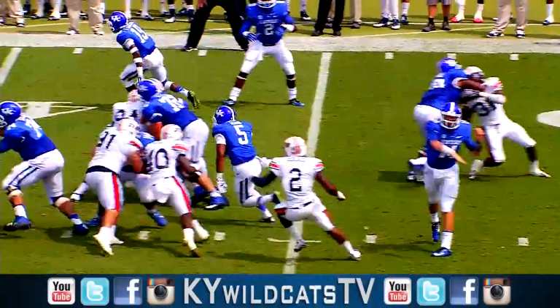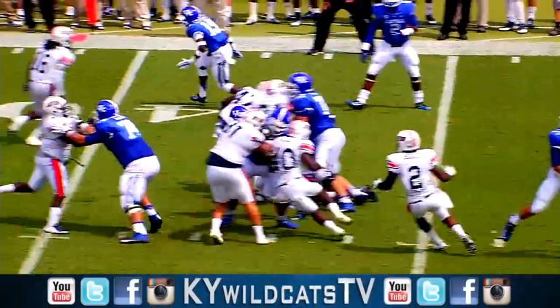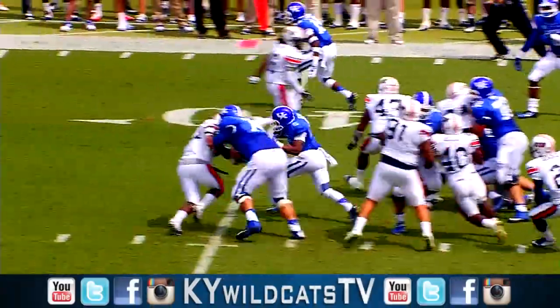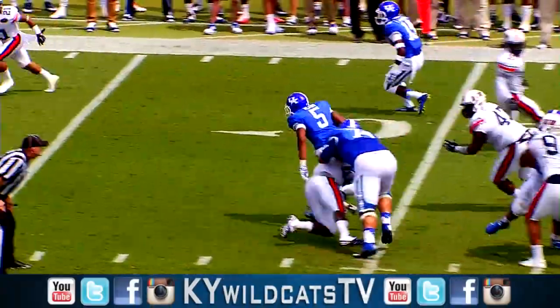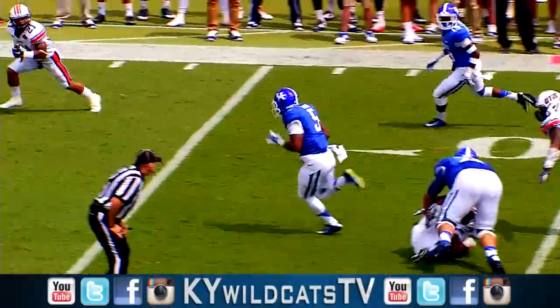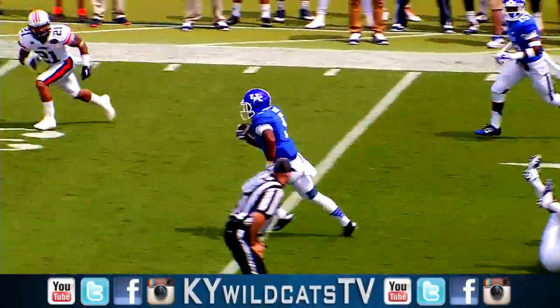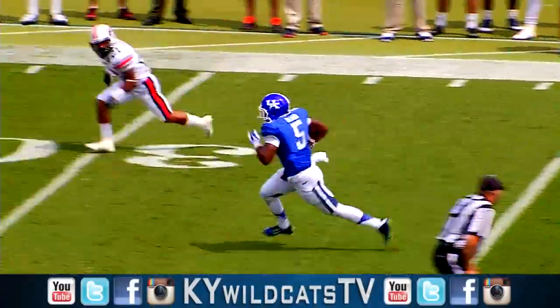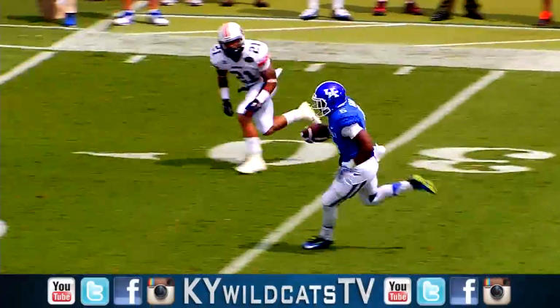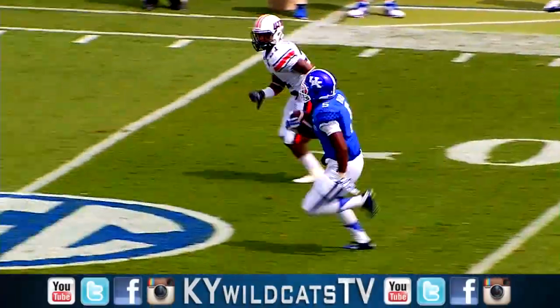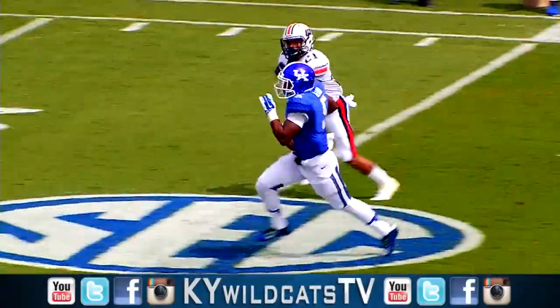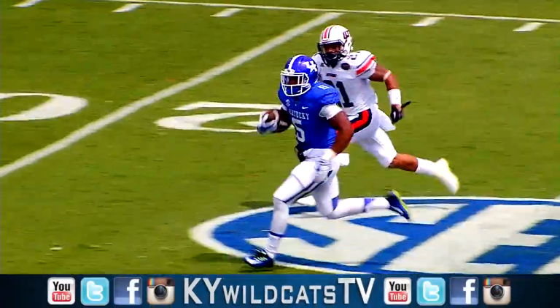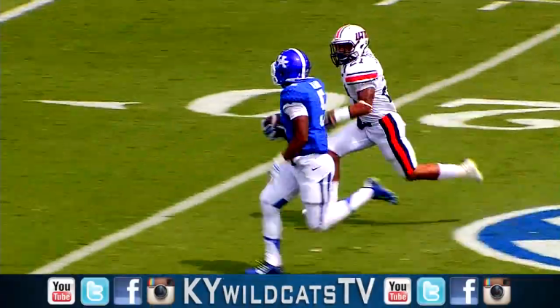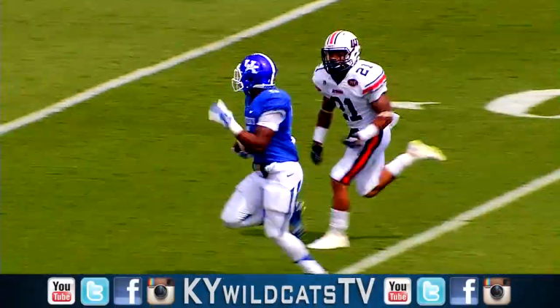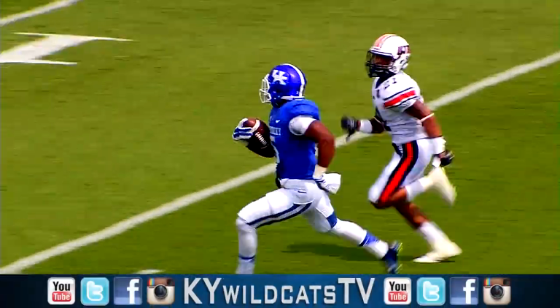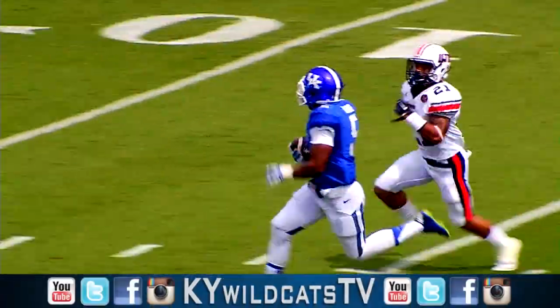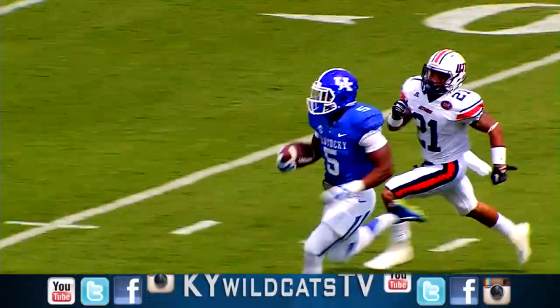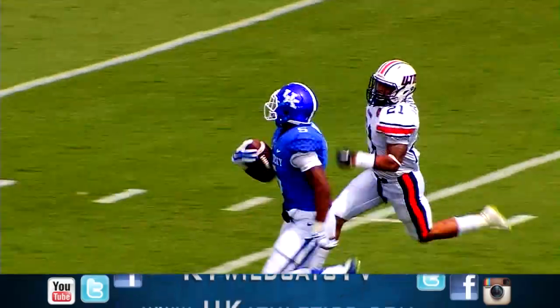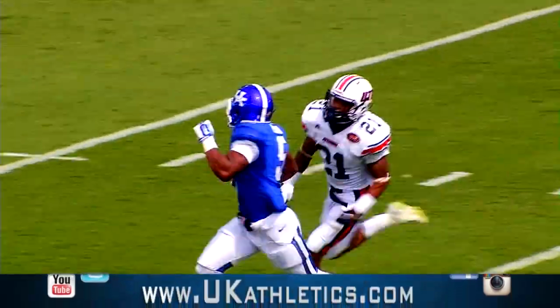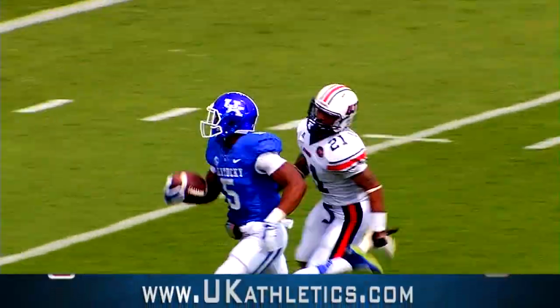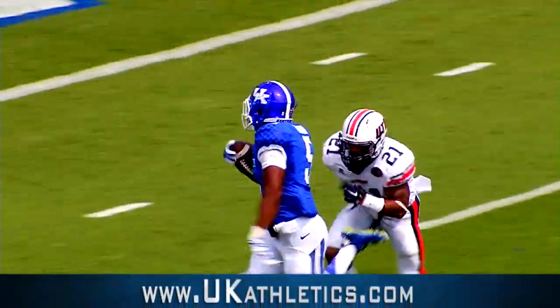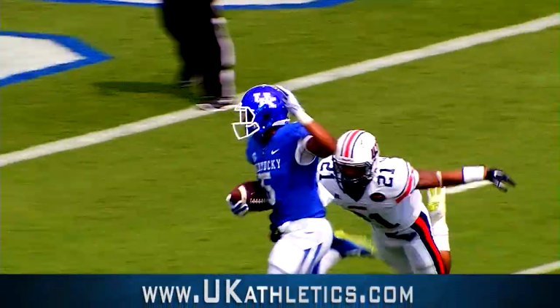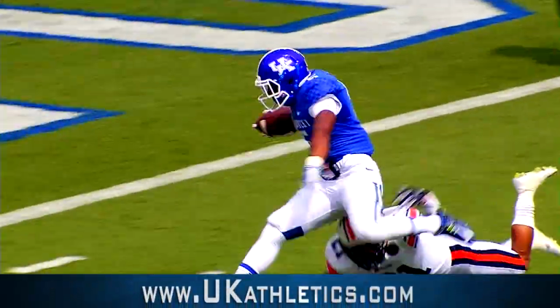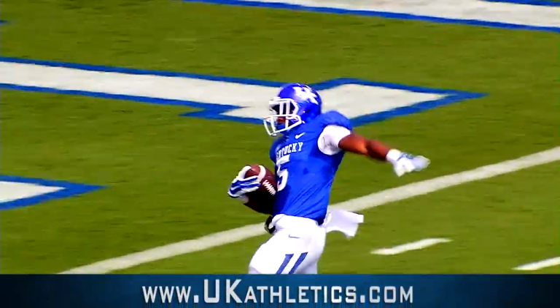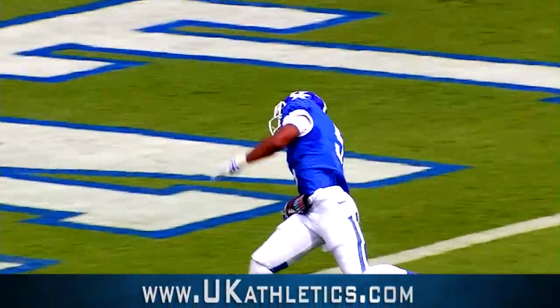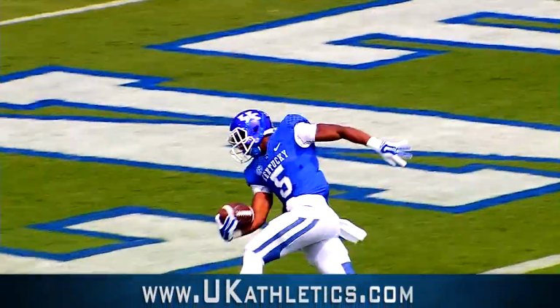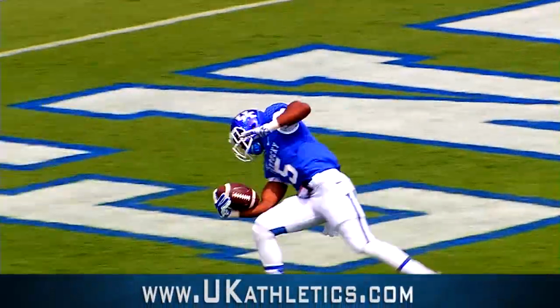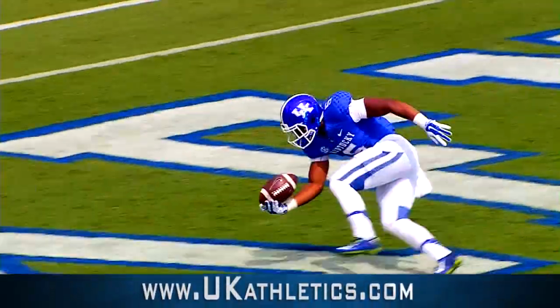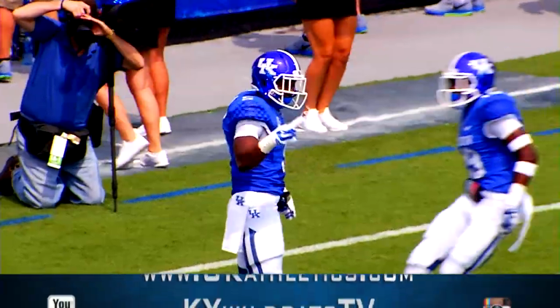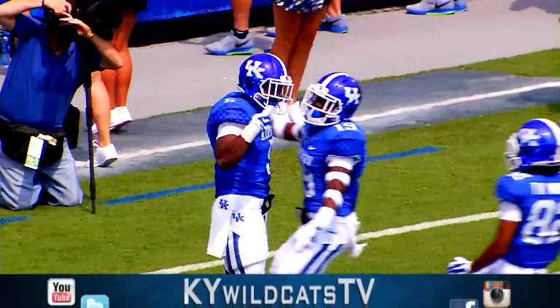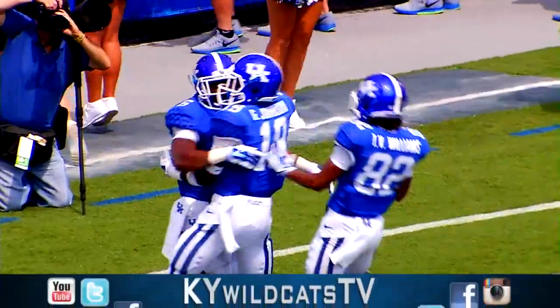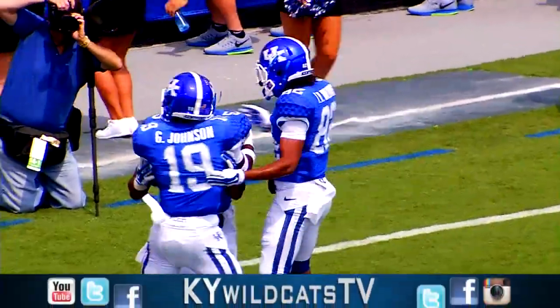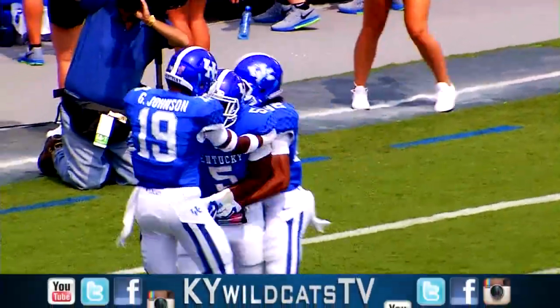Cole gives it to Hurd, and he's got it — 35, 30, cuts left at the 20, to the 10. Could it be two for two? Yes! Touchdown, Kentucky!